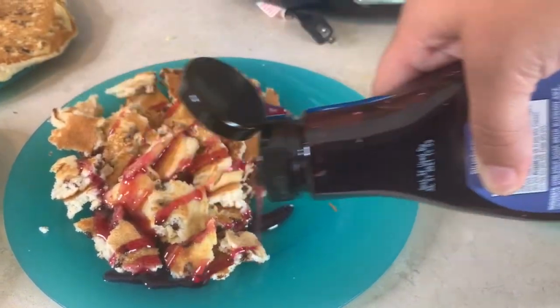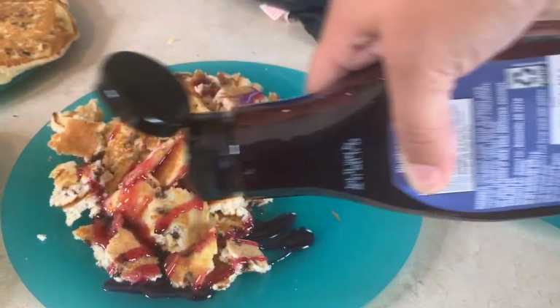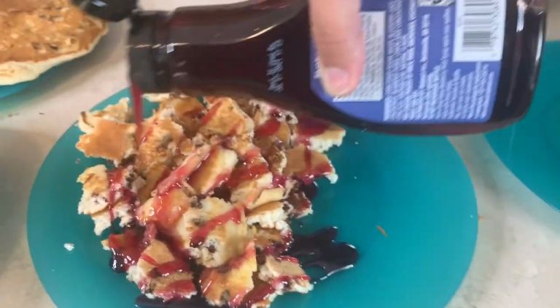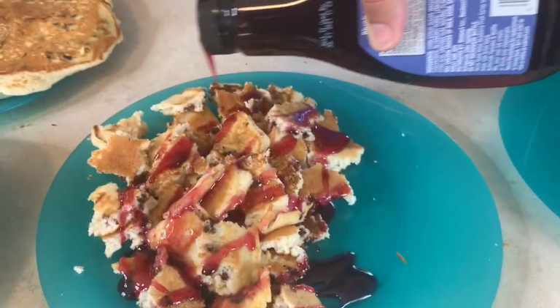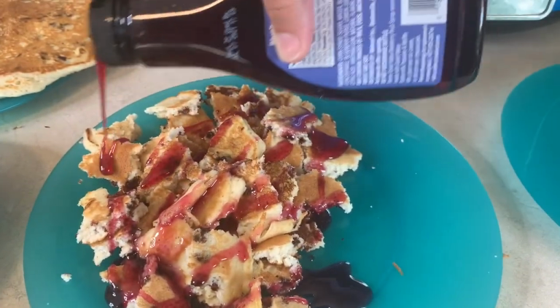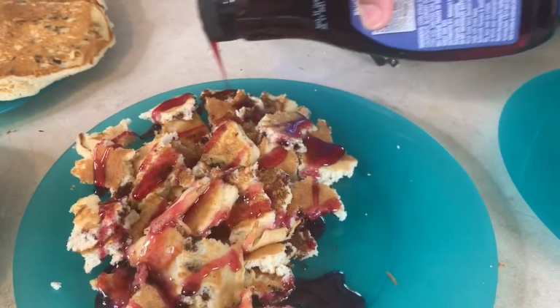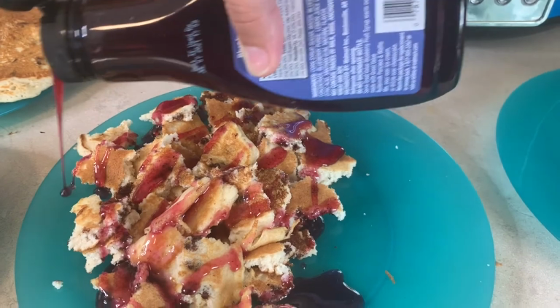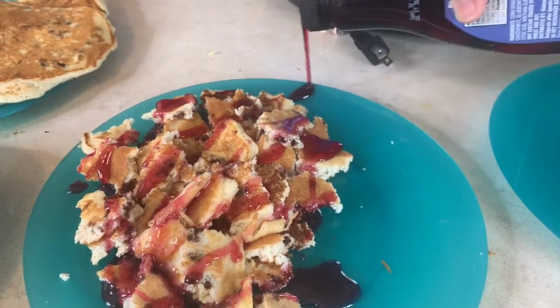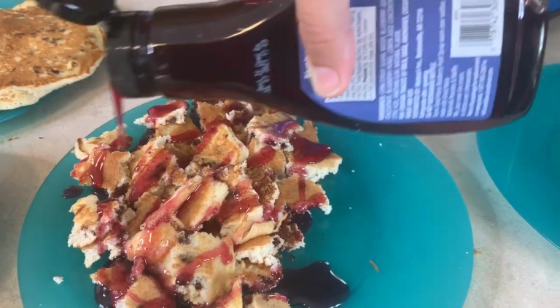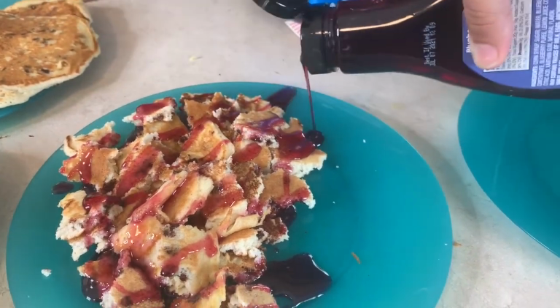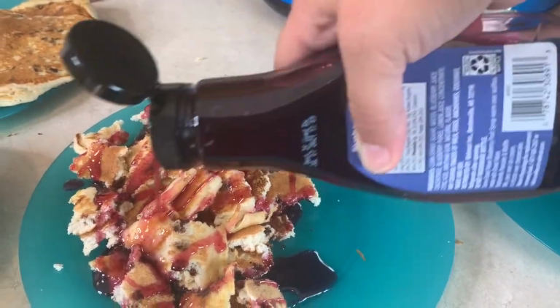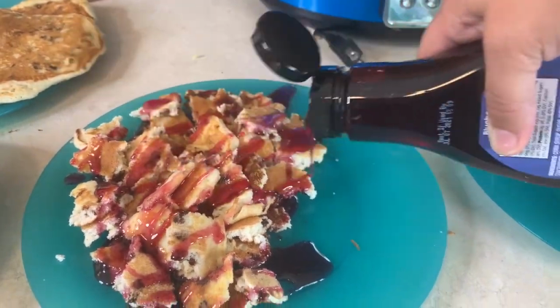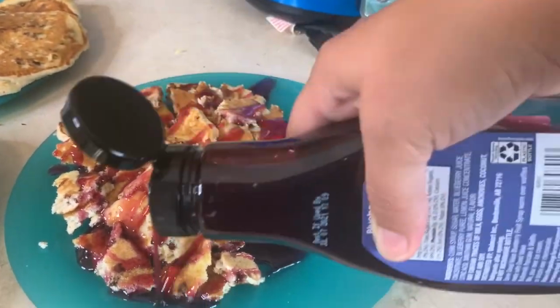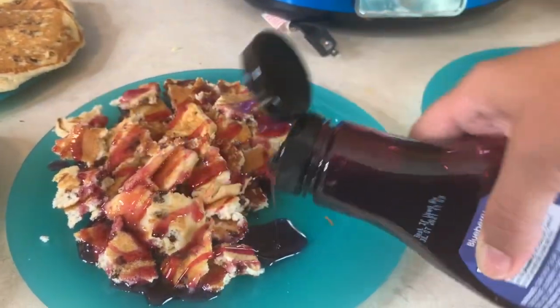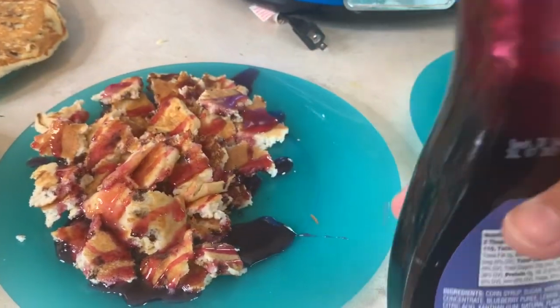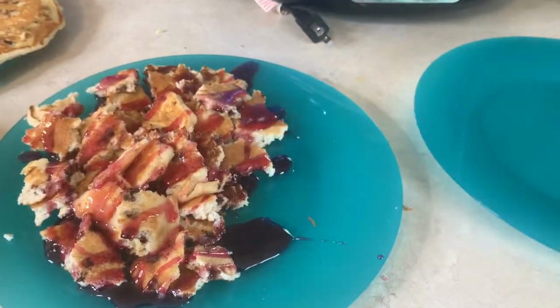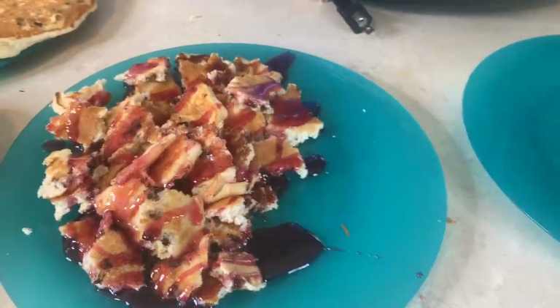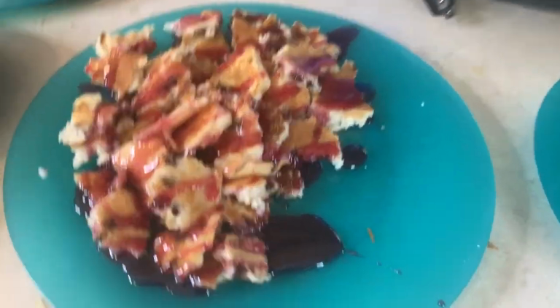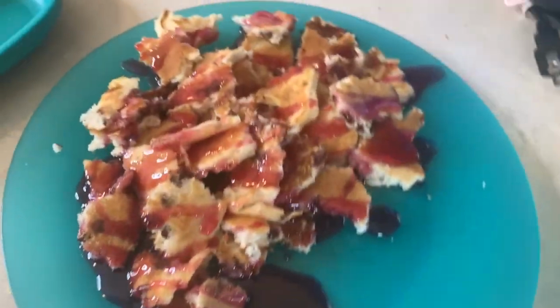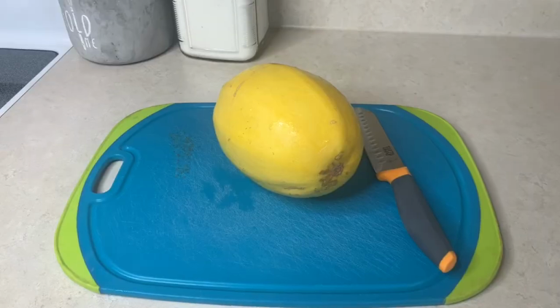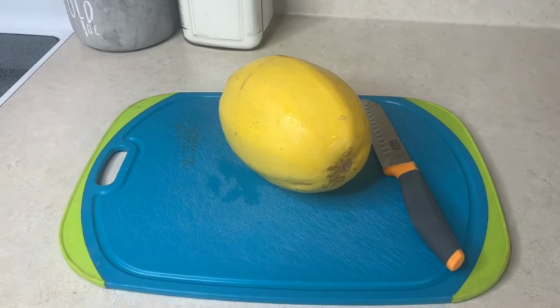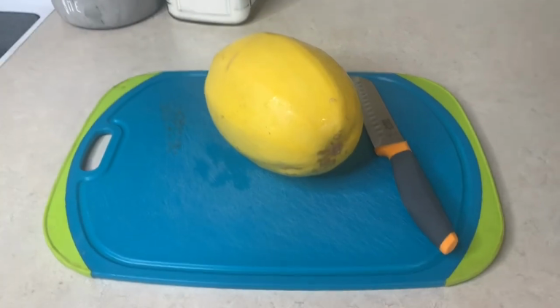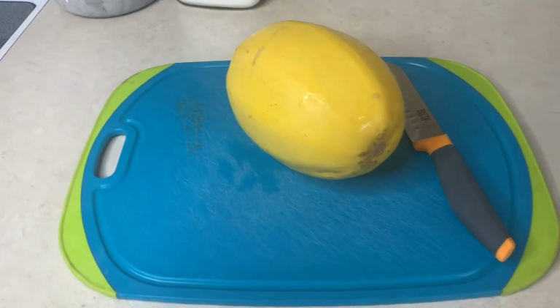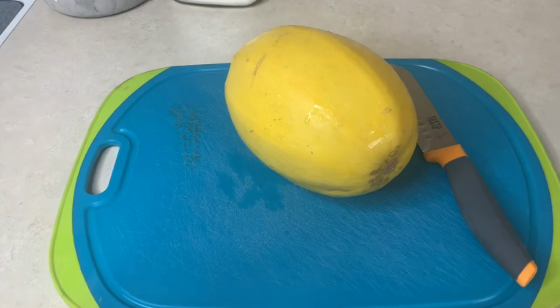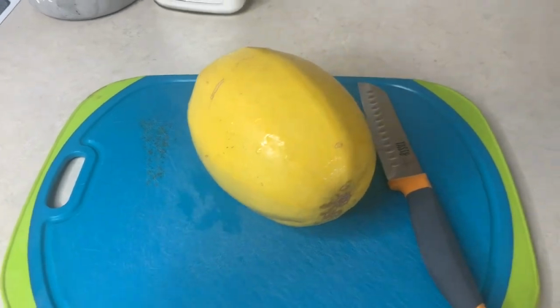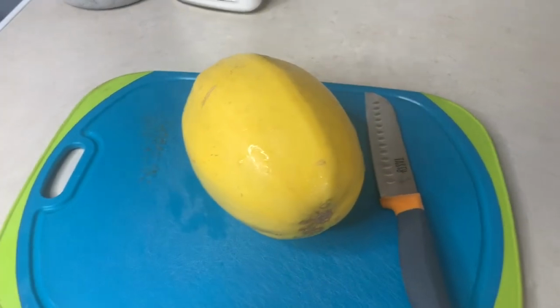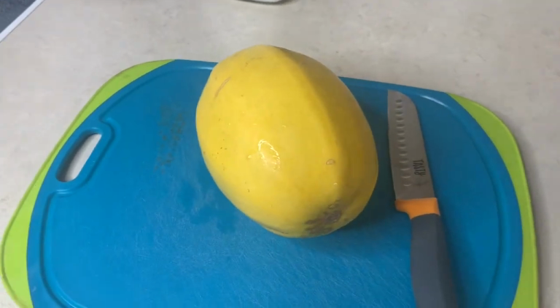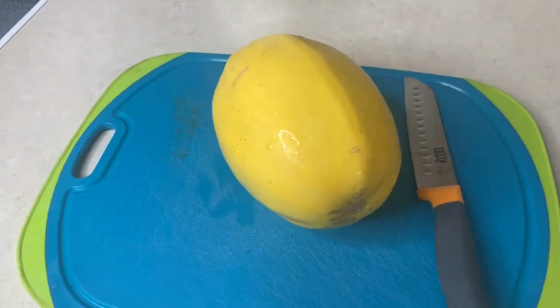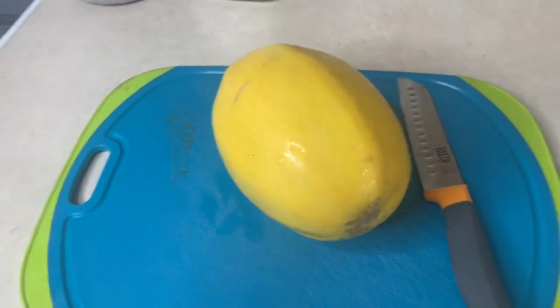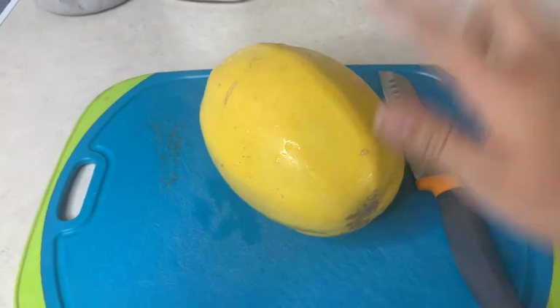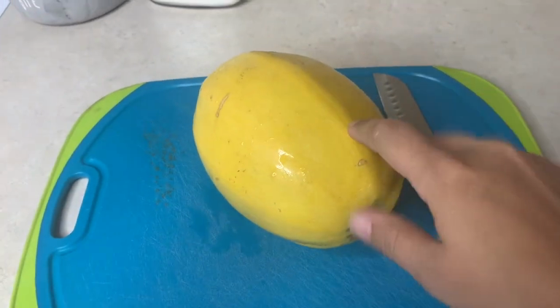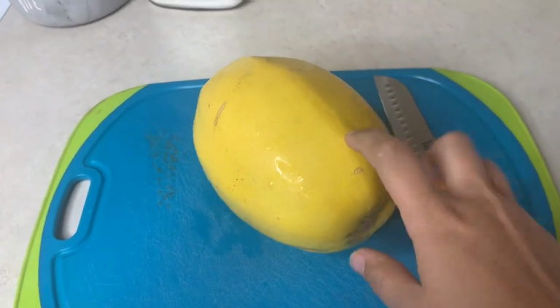I'd love to hear what y'all's favorite breakfast for supper meal is — we love breakfast around here. Tonight for supper, I'm going to be making some spaghetti squash Alfredo.